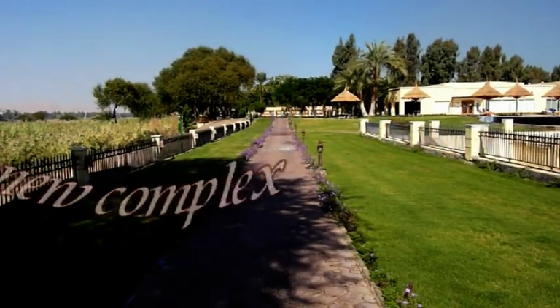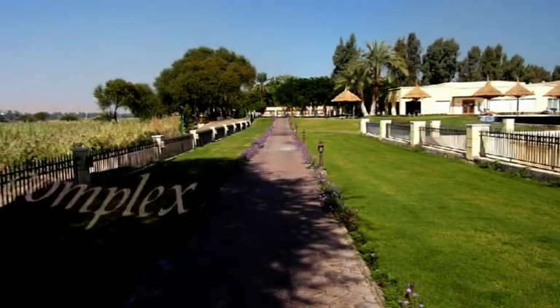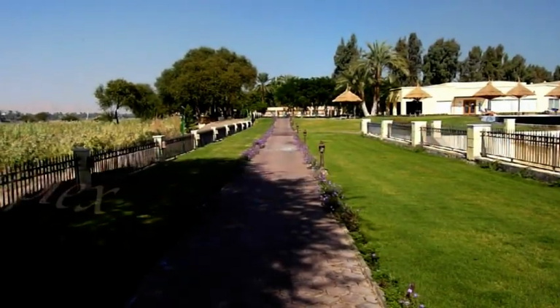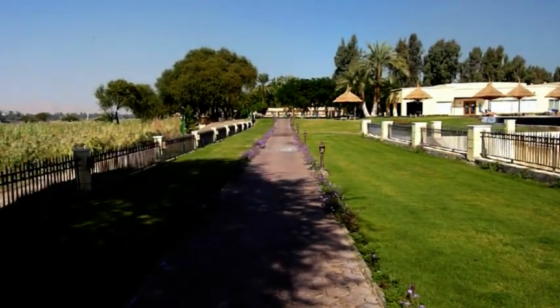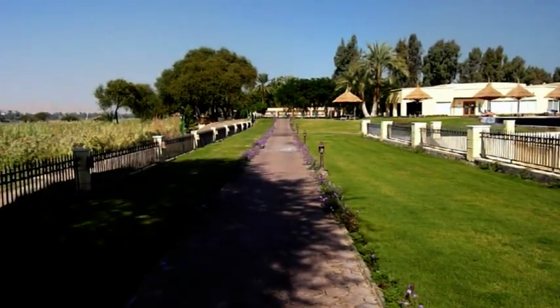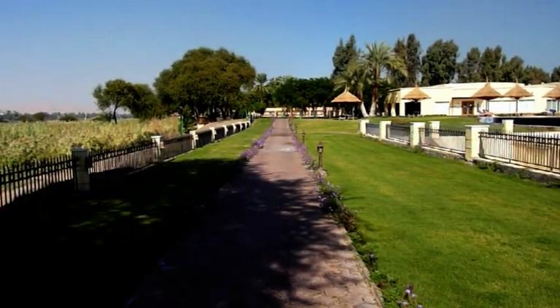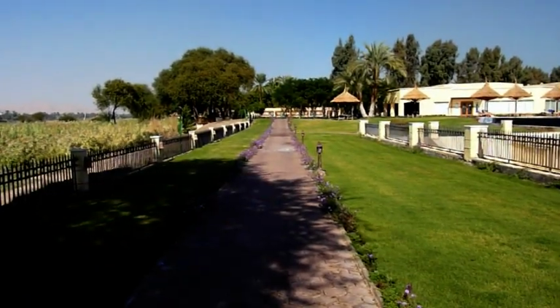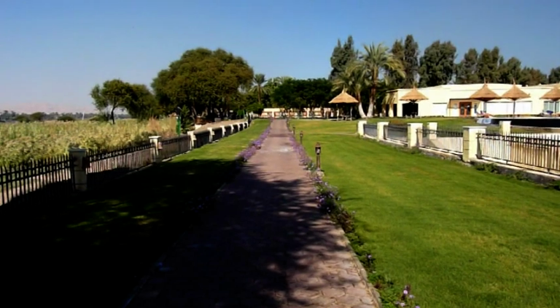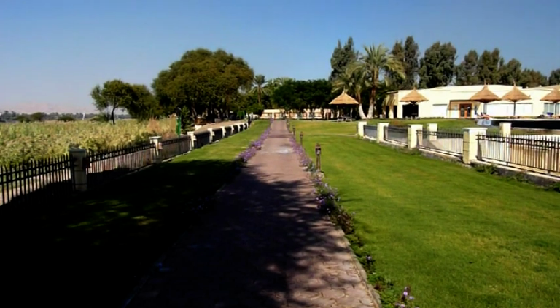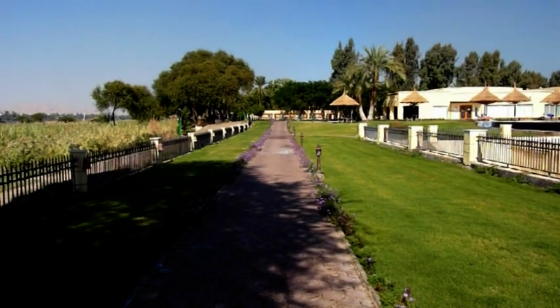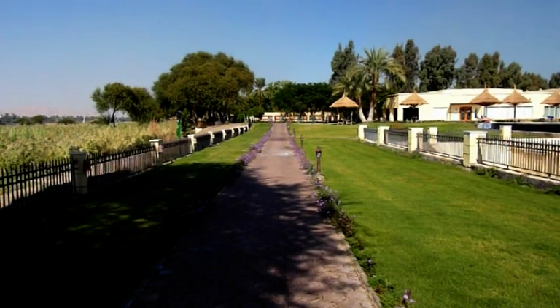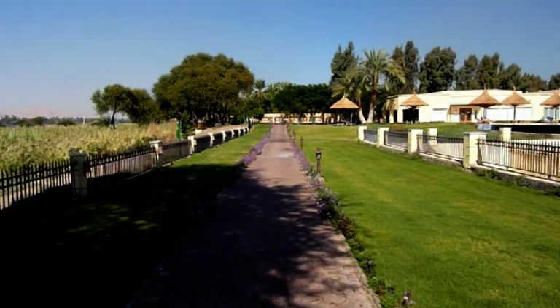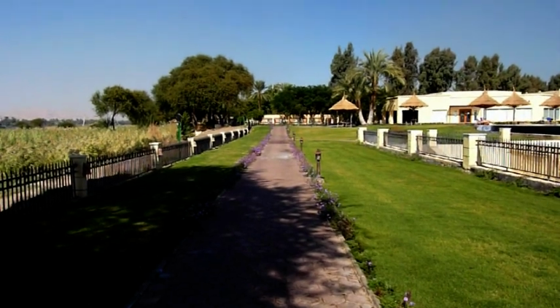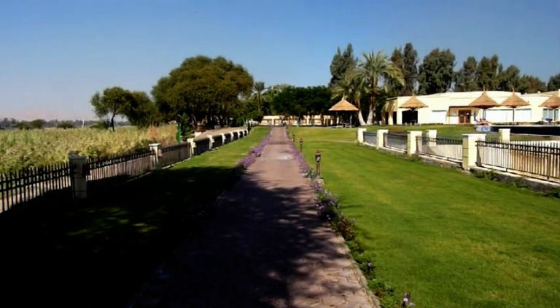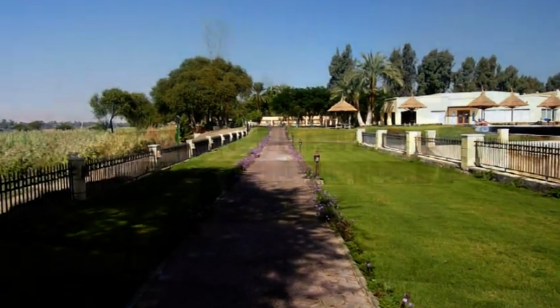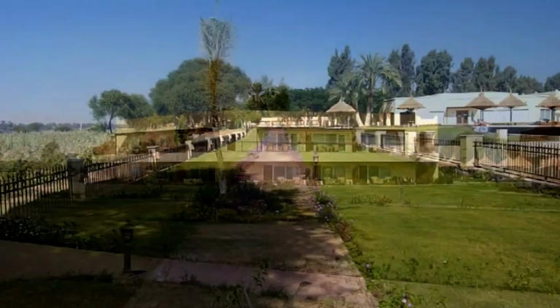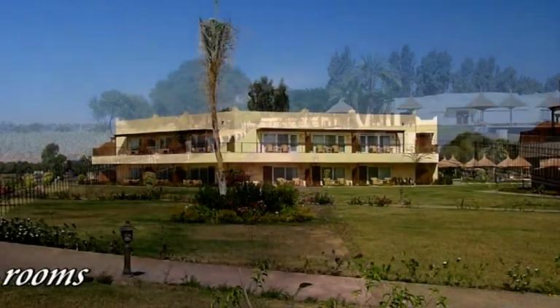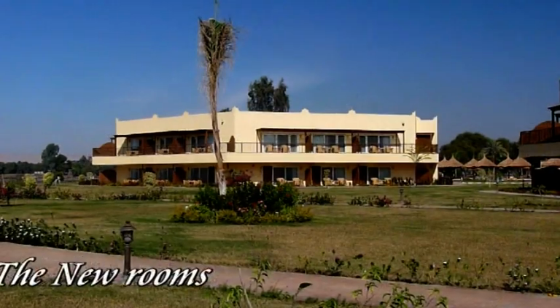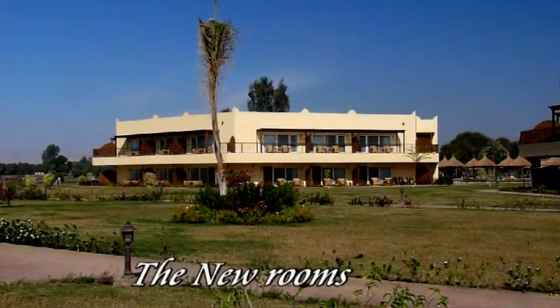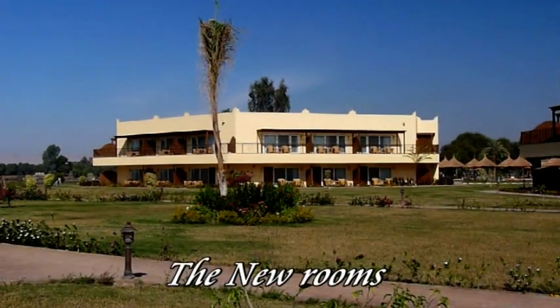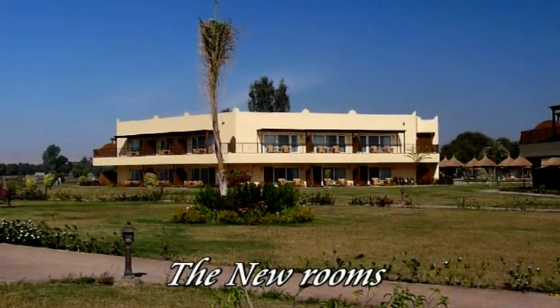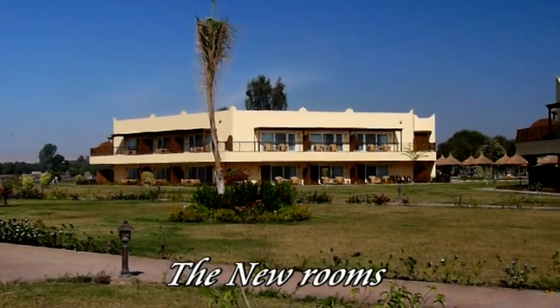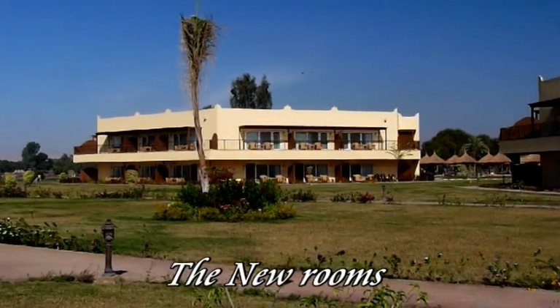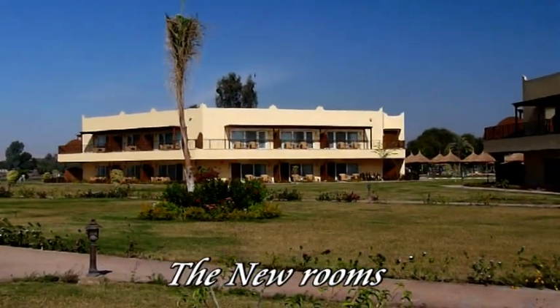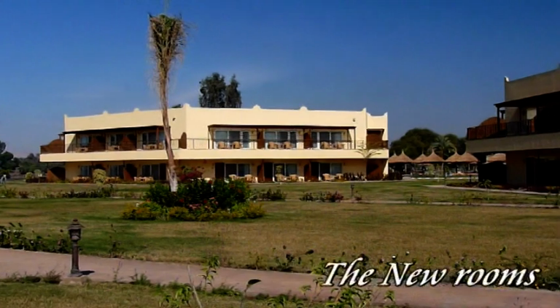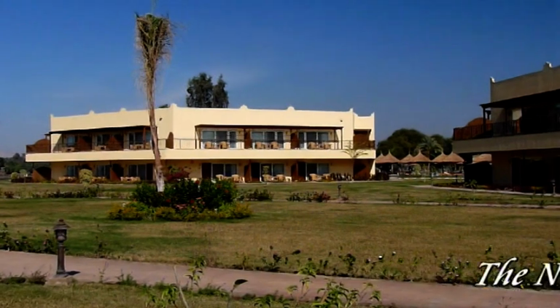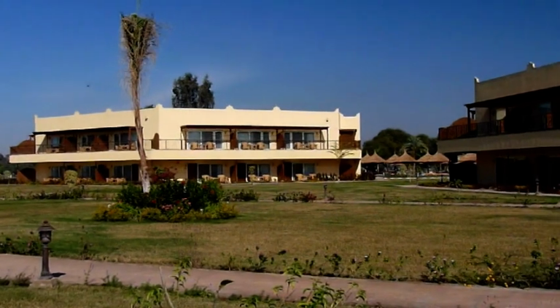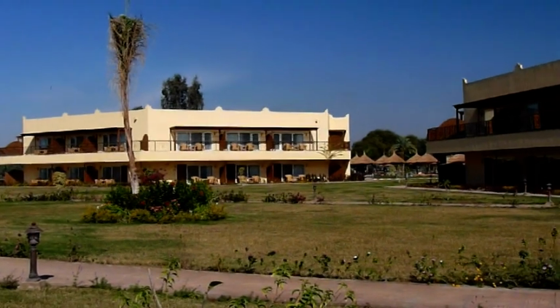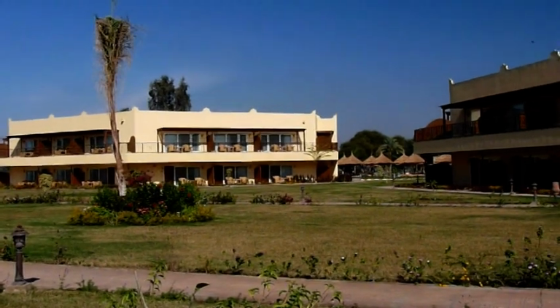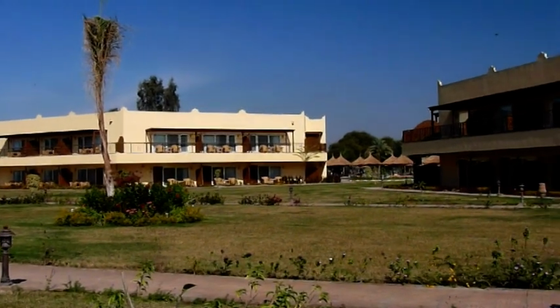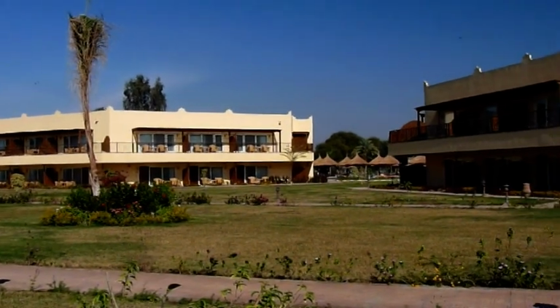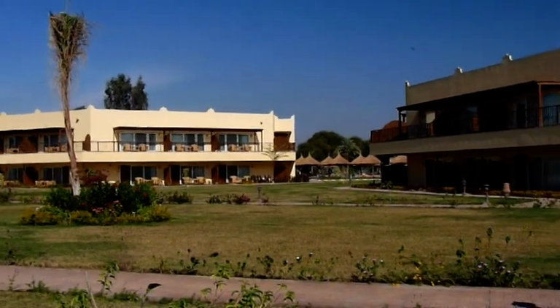The hotel has spent a lot of money refurbishing the older rooms and building the new complex, which includes three royal villas. Each villa has its own swimming pool so you have complete privacy.